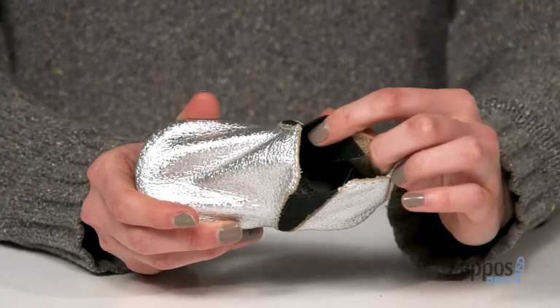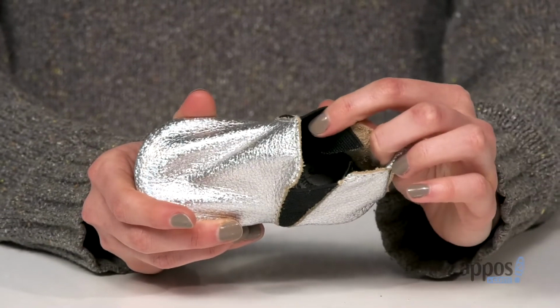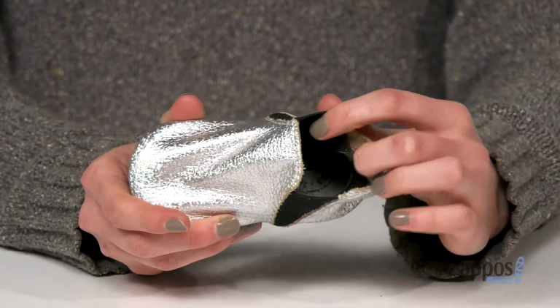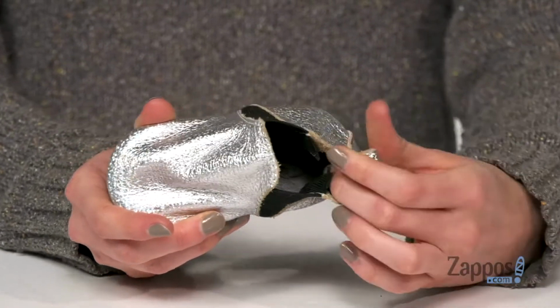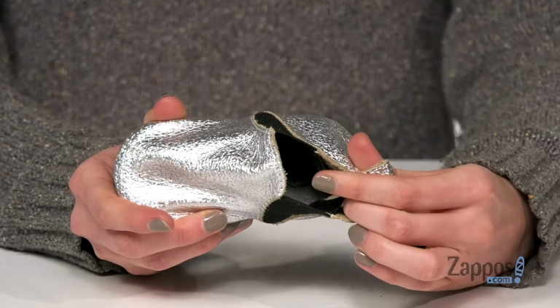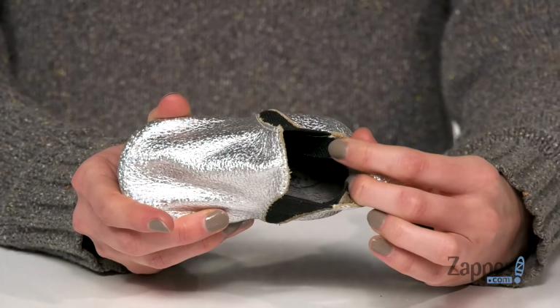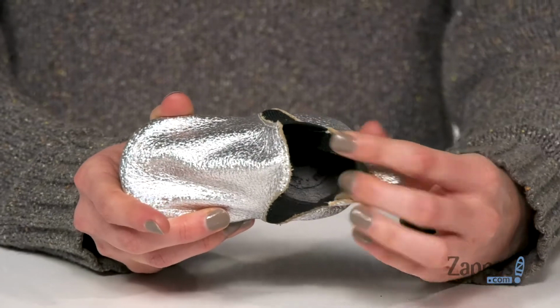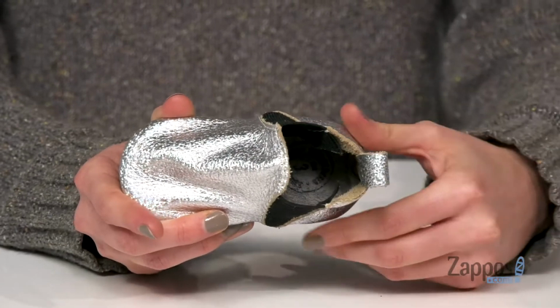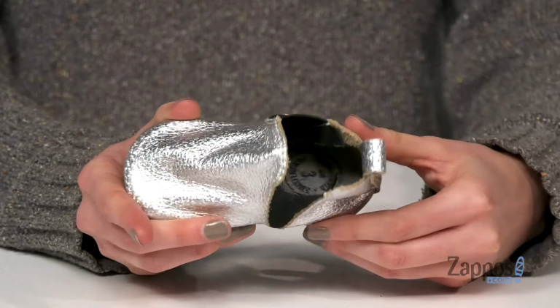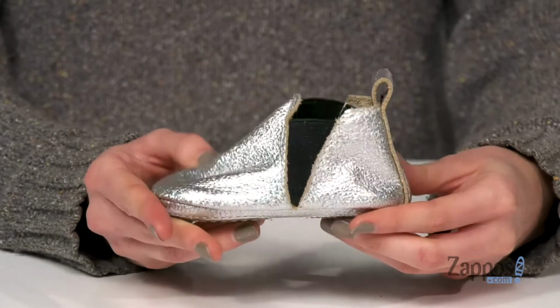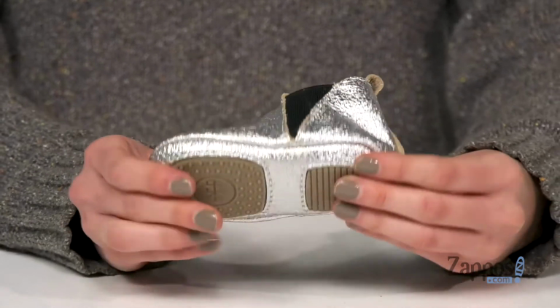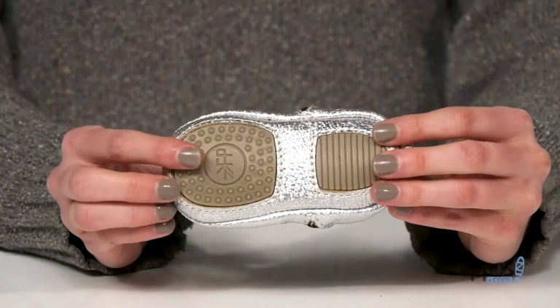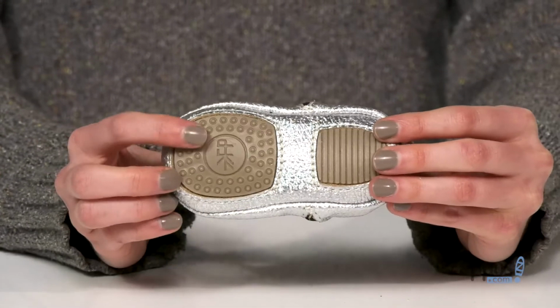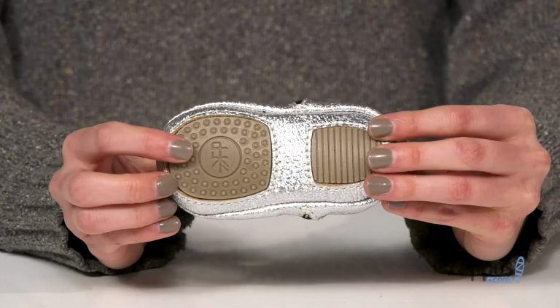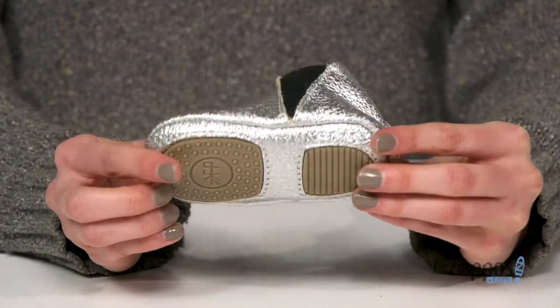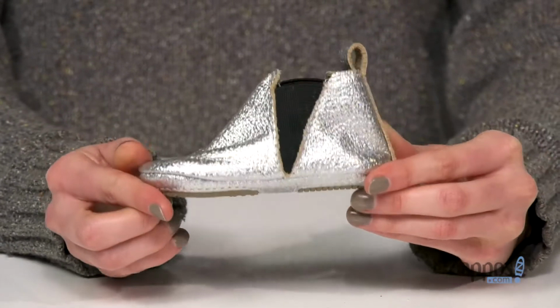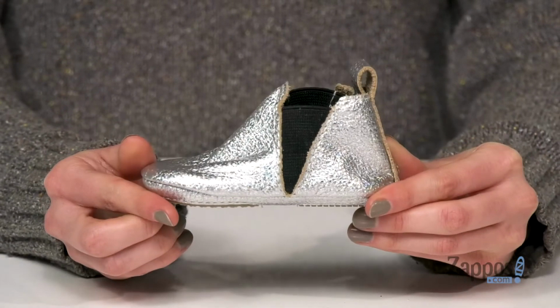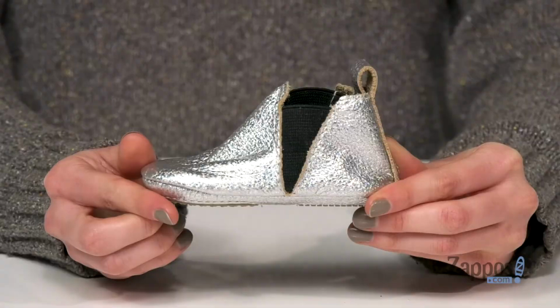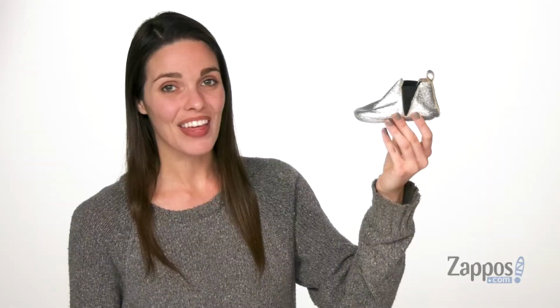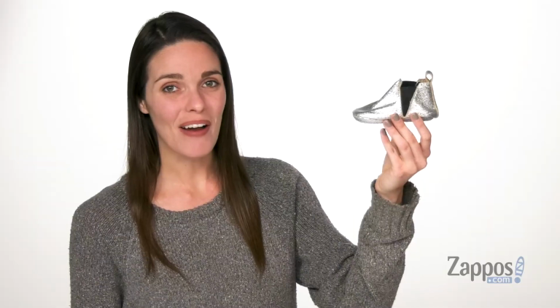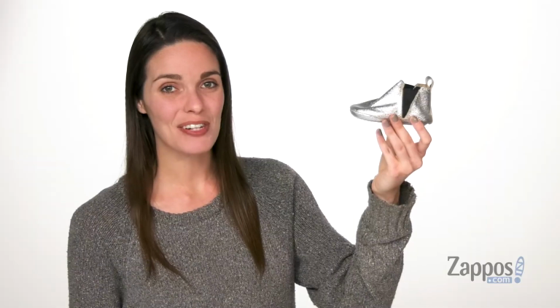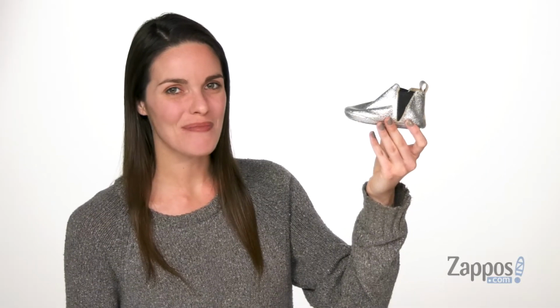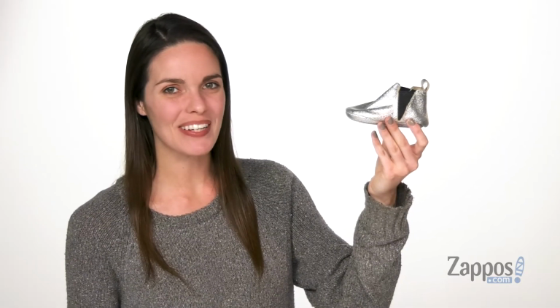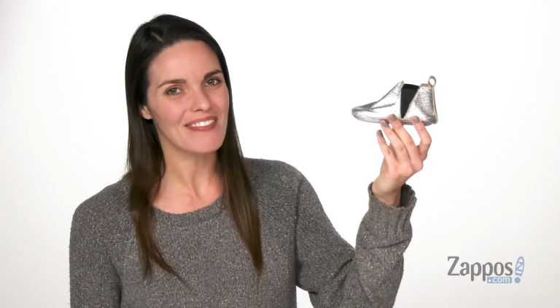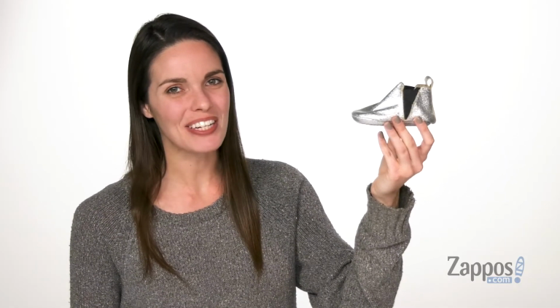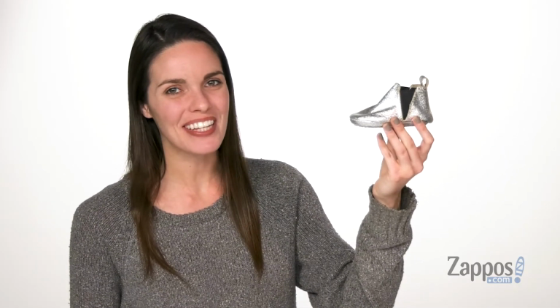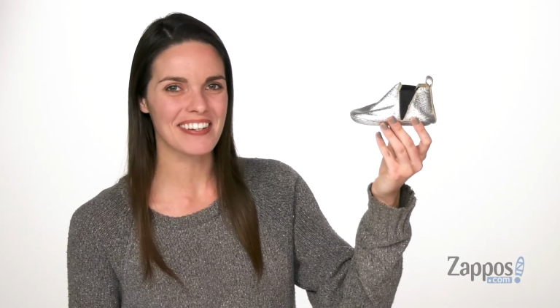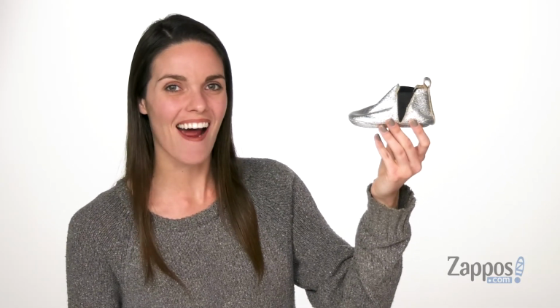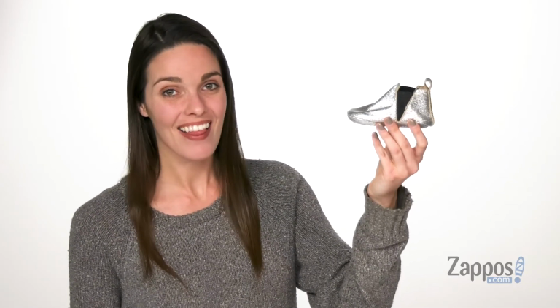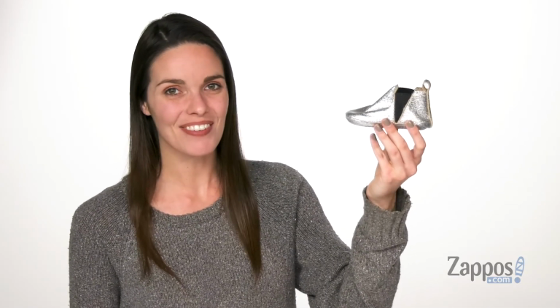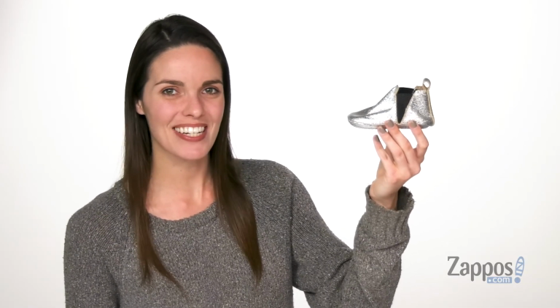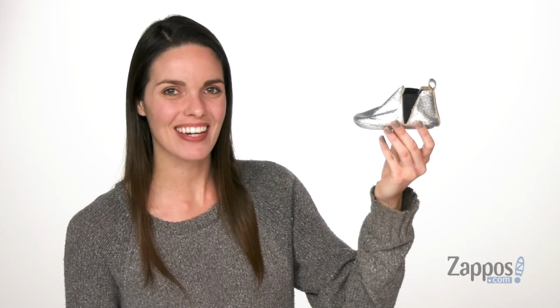Speaking of inside, we've got a leather lining and a soft footbed for lots of comfort, all on top of a little grippy outsole. They won't have to make-believe how cute these shoes are — they're from Freshly Picked.